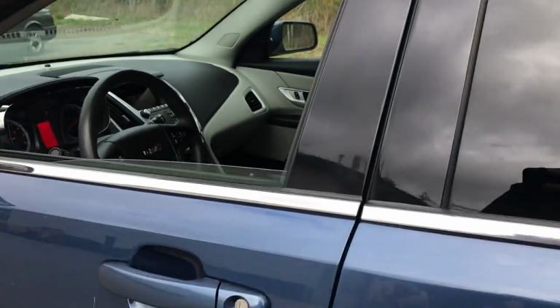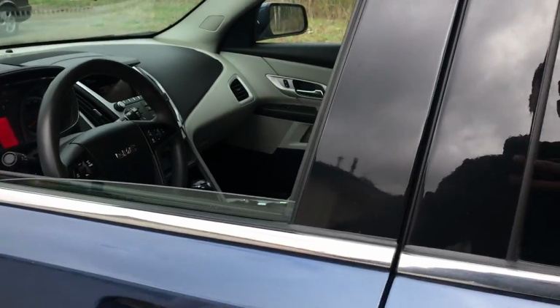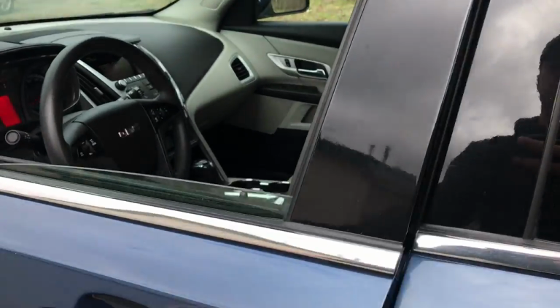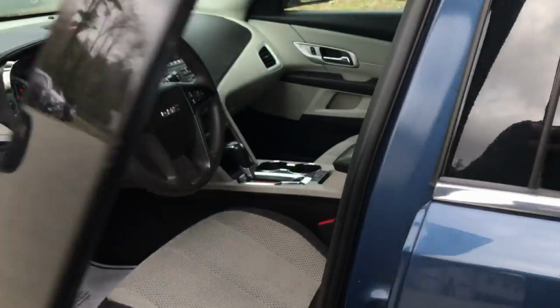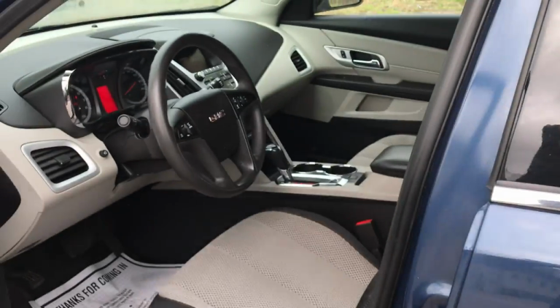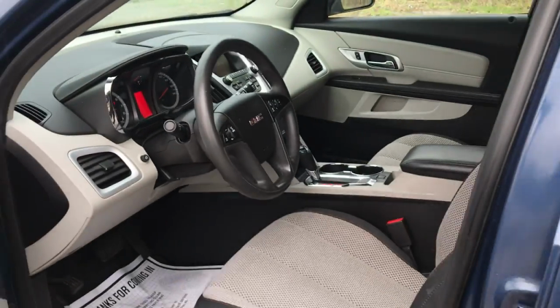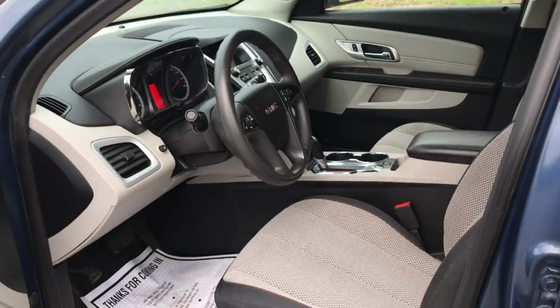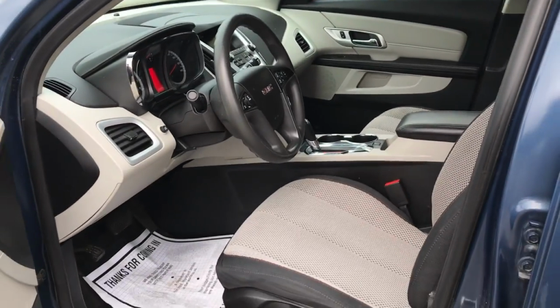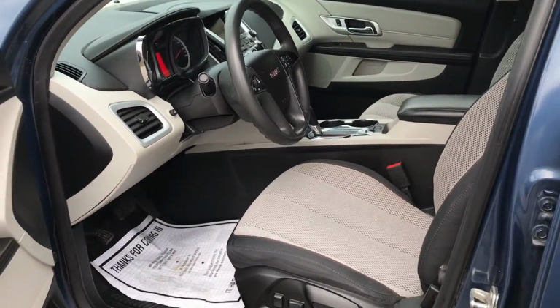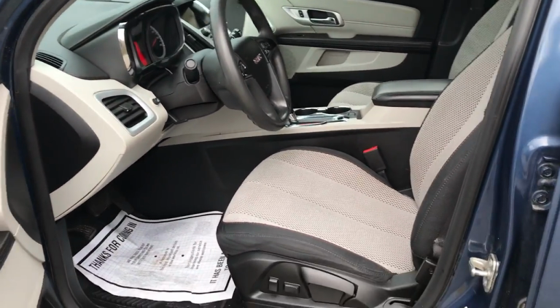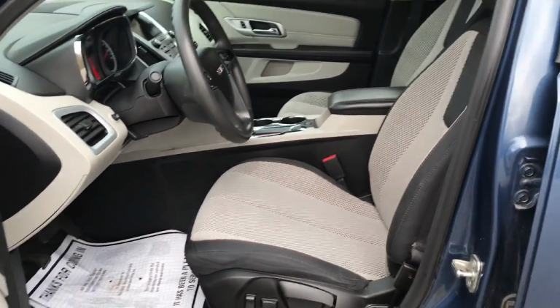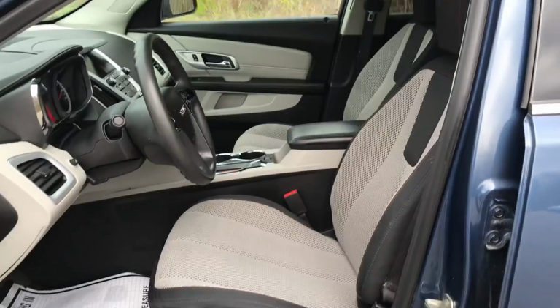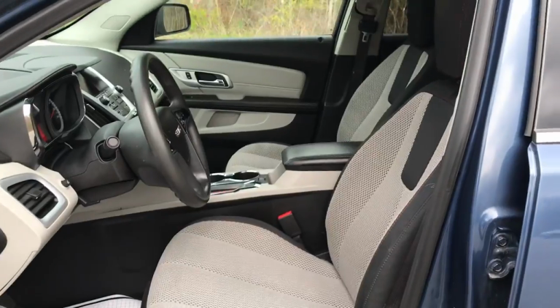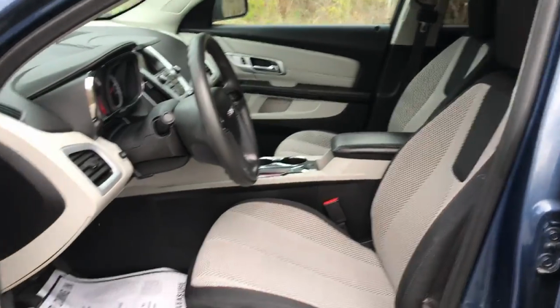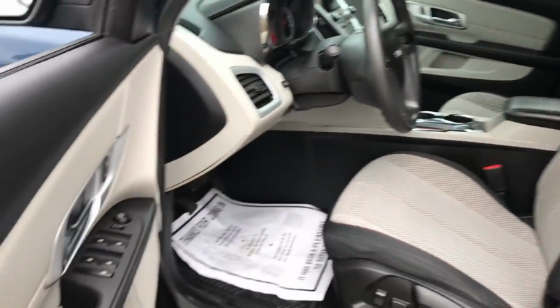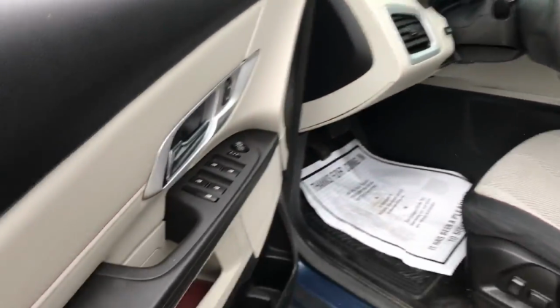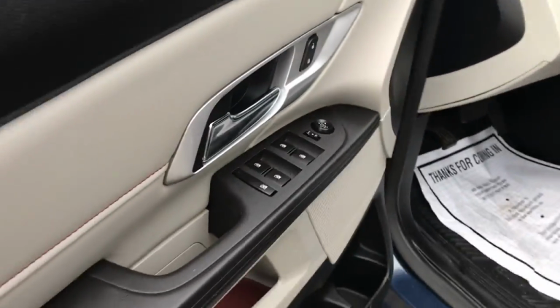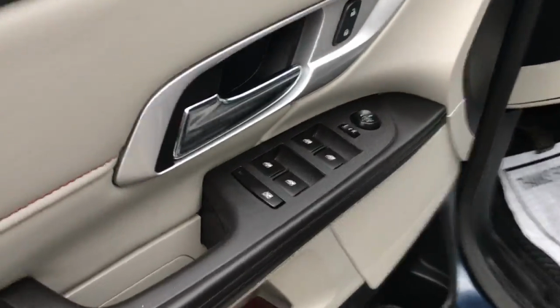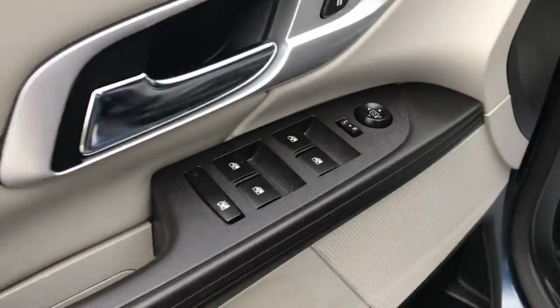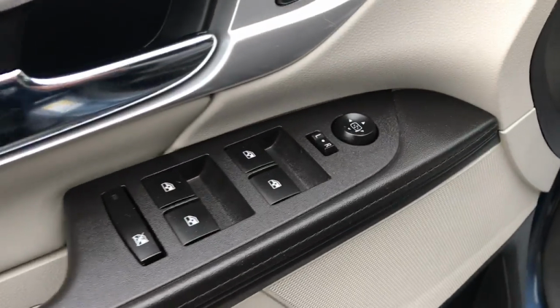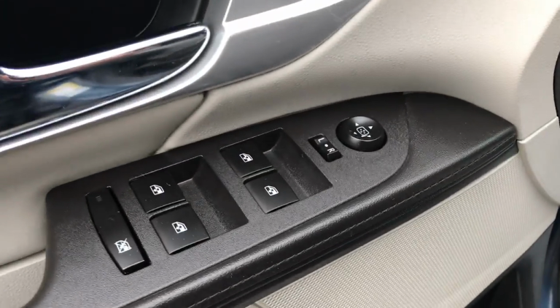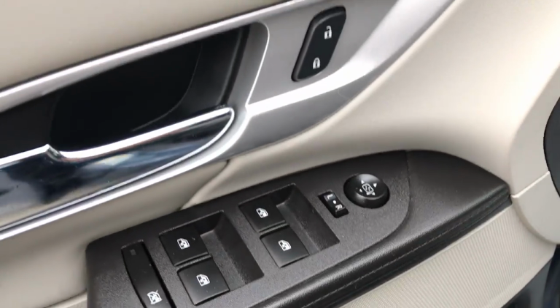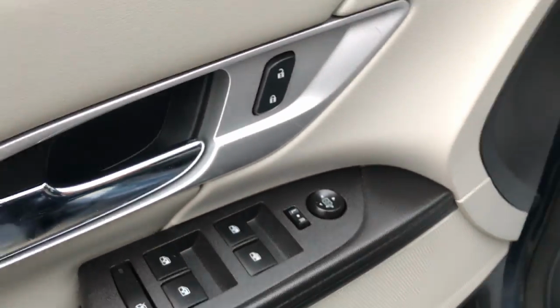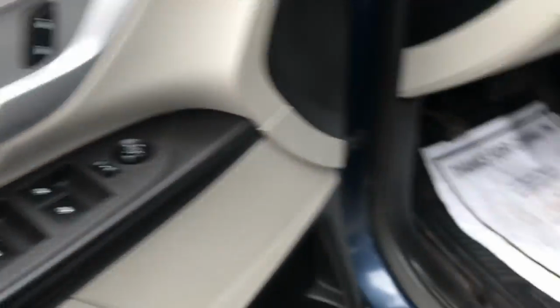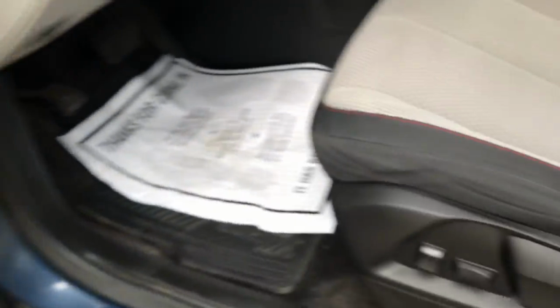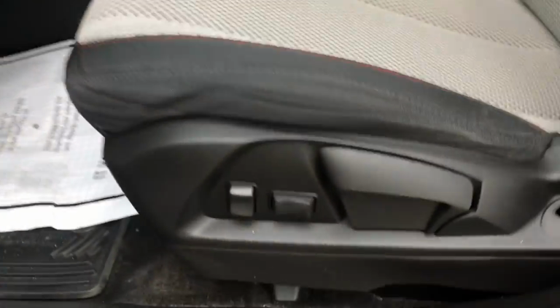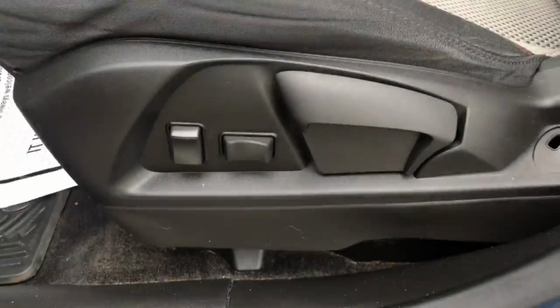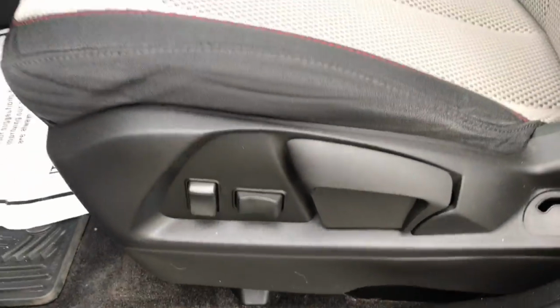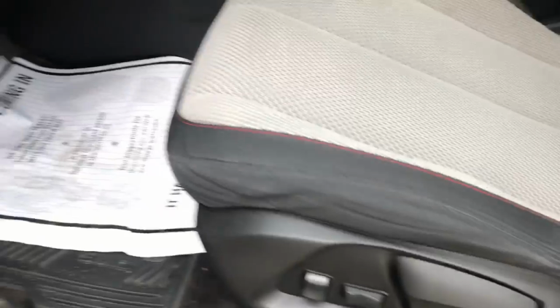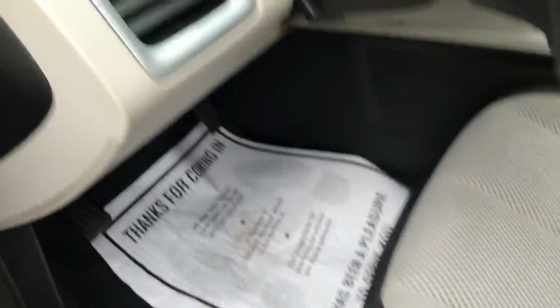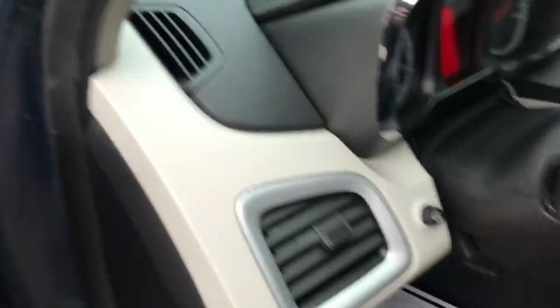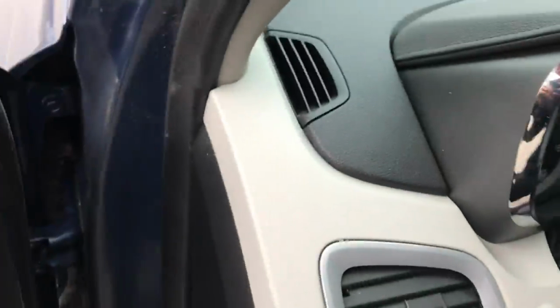Take a look at the interior here. It really is in stunning shape. Got your cloth seating. Driver door panel here — you've got your power windows, mirrors, and locks, as well as your power driver seat controls down there.